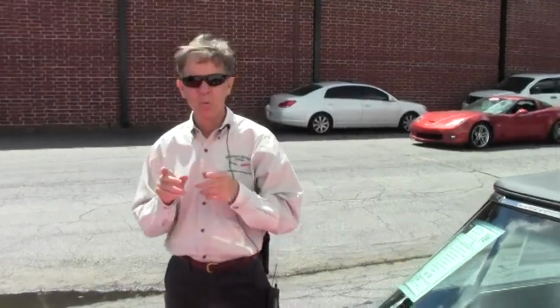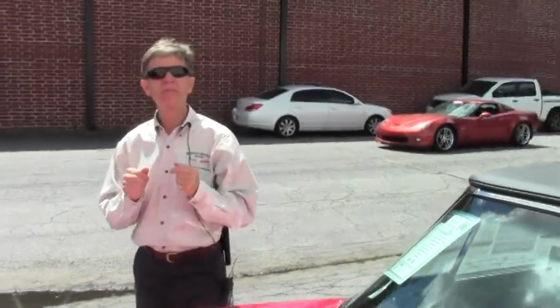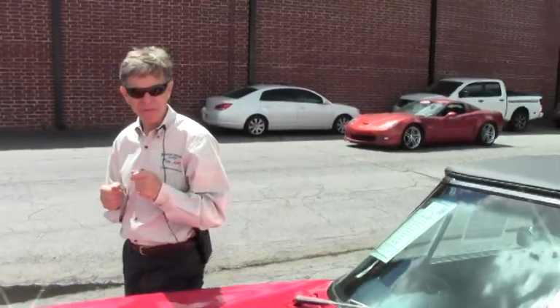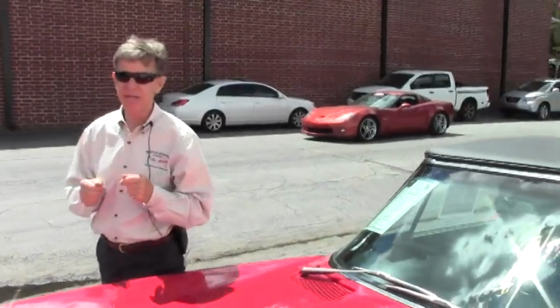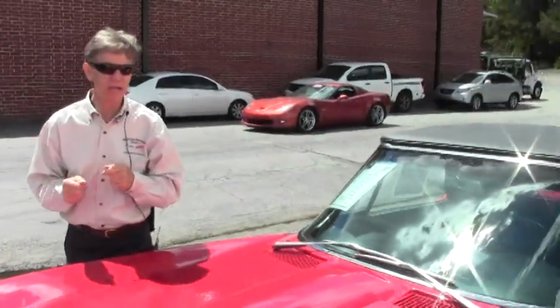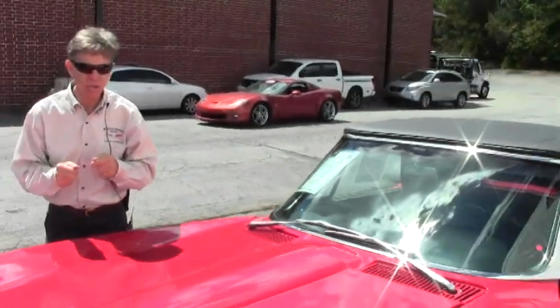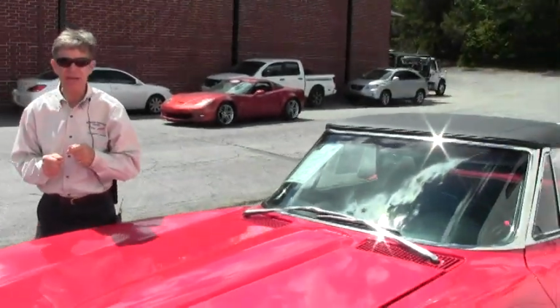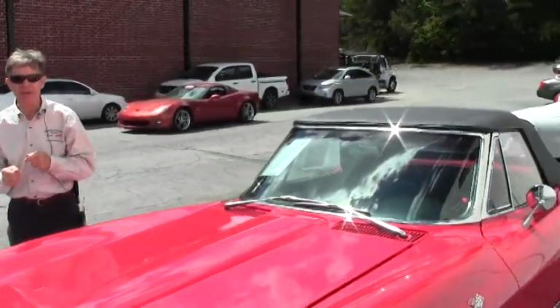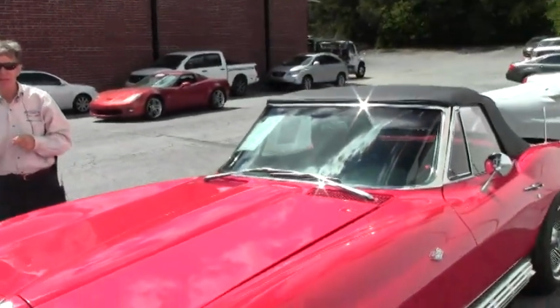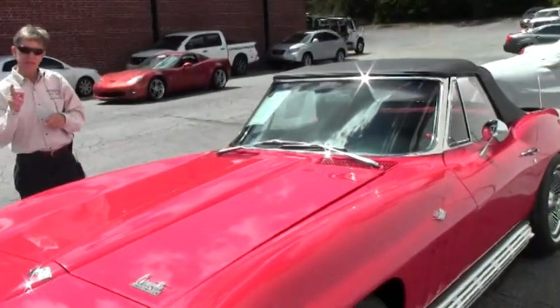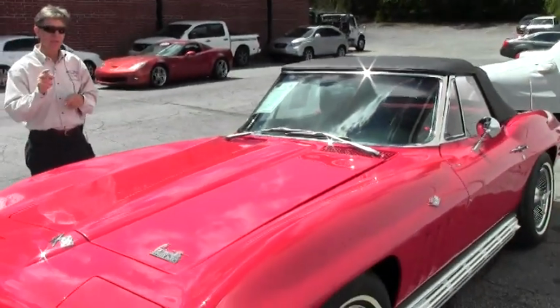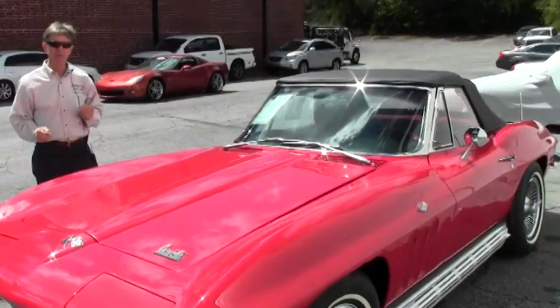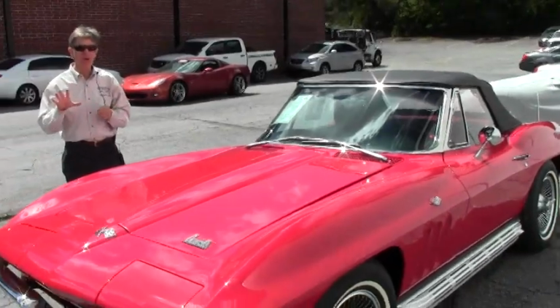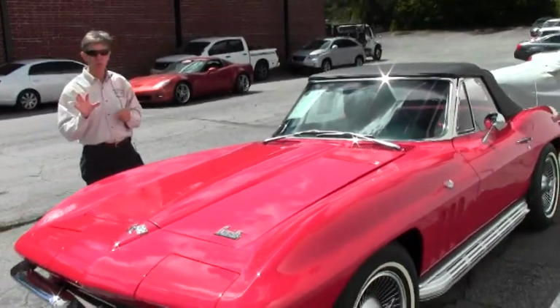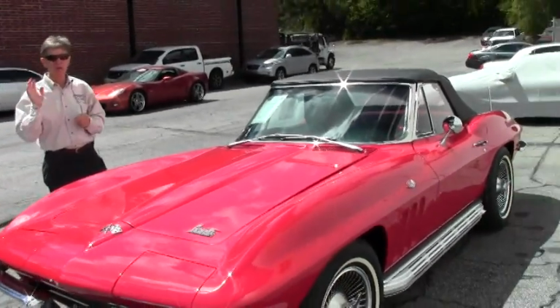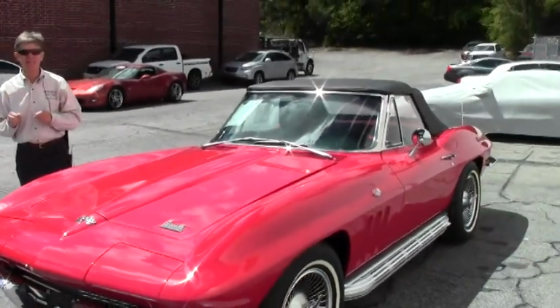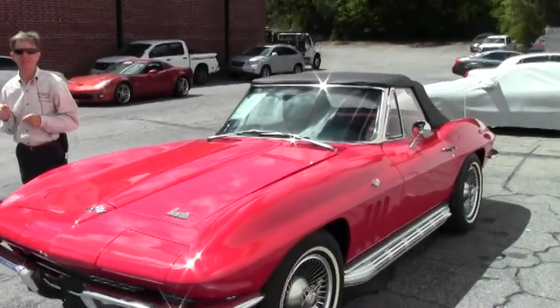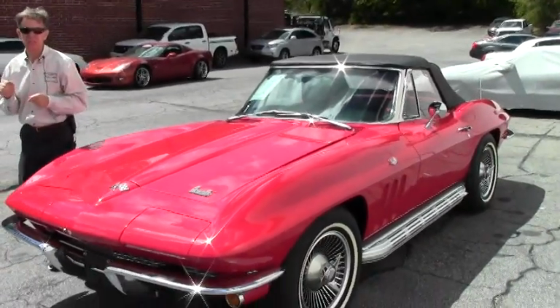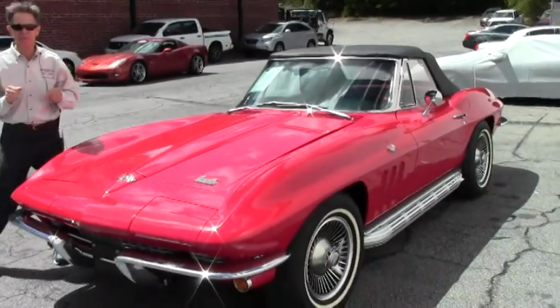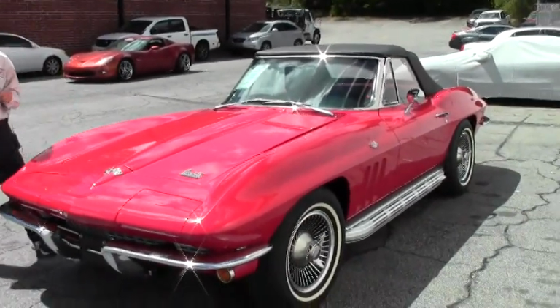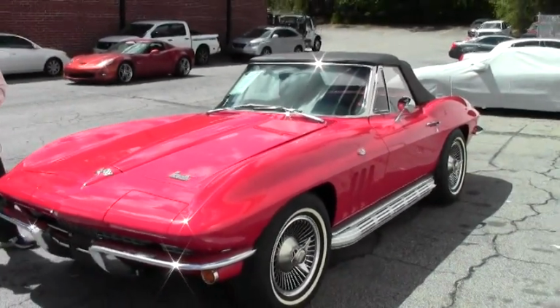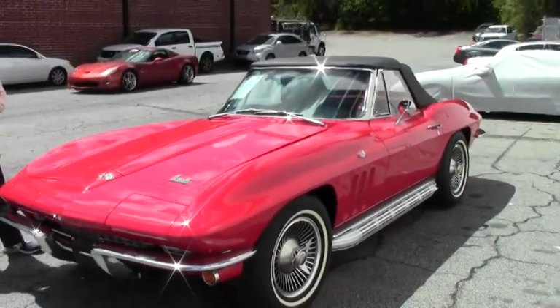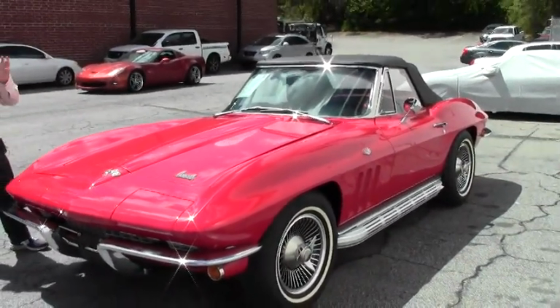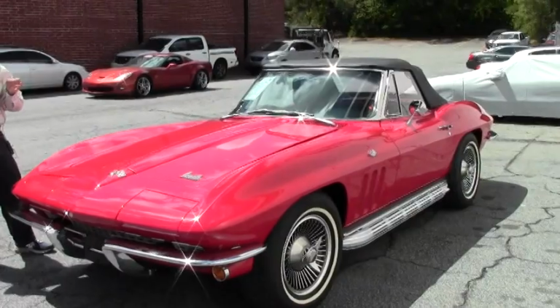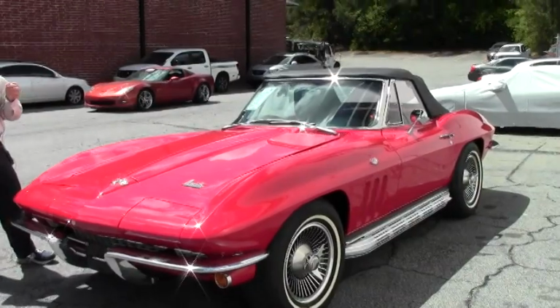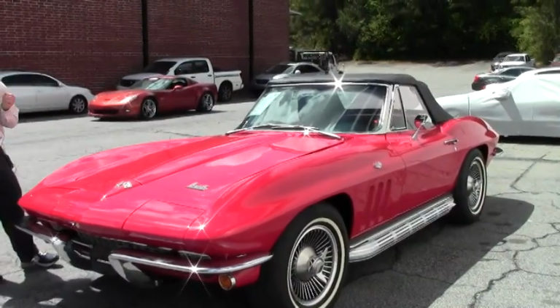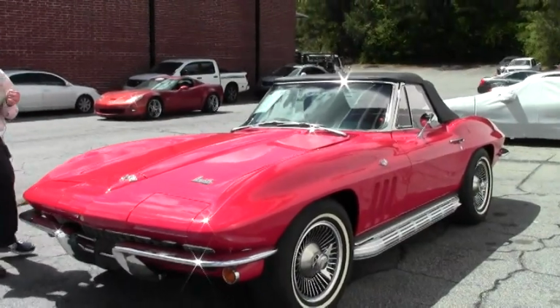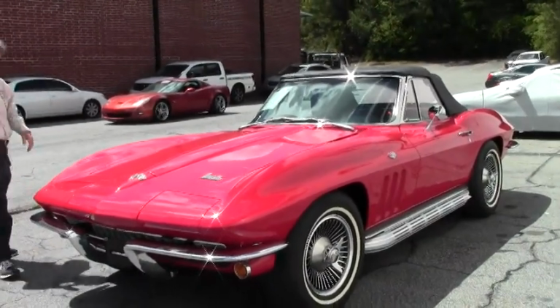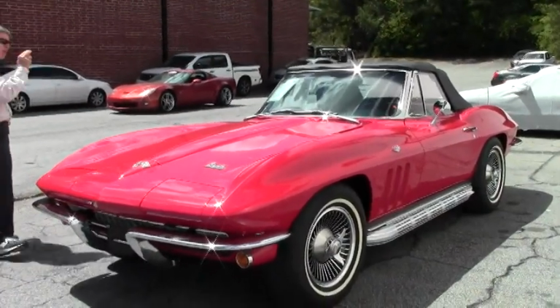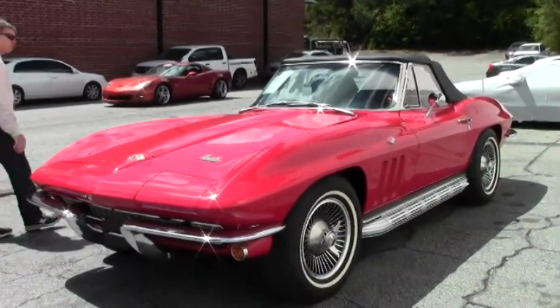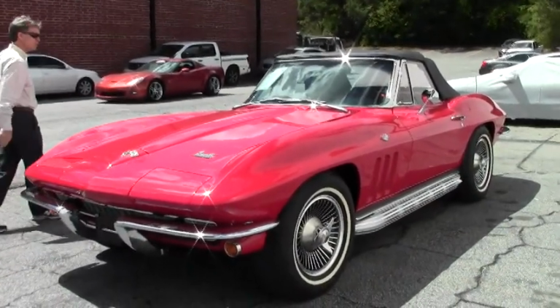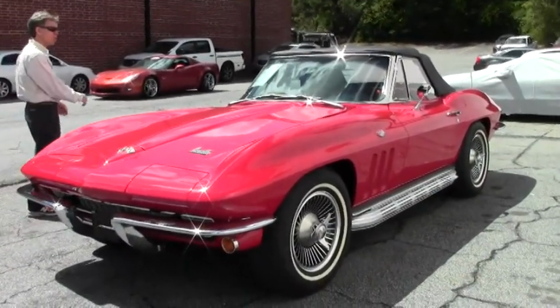Welcome to Buy A Vet in Atlanta, Georgia. My name is David. Today we're going to look at a very rare 1966 Corvette. It's in great shape and even better — I'm excited to show you this car.